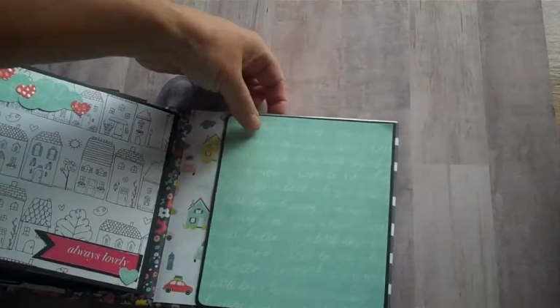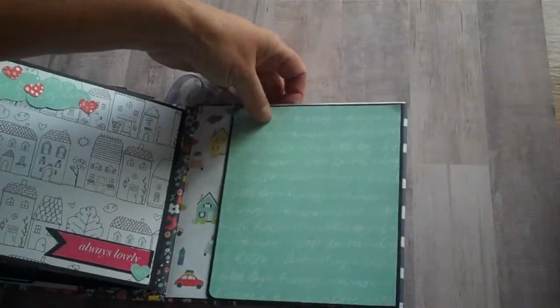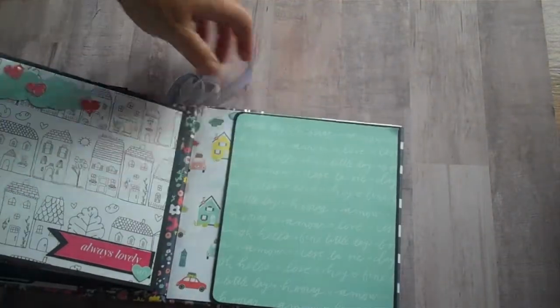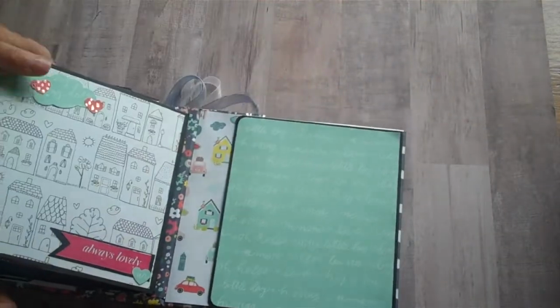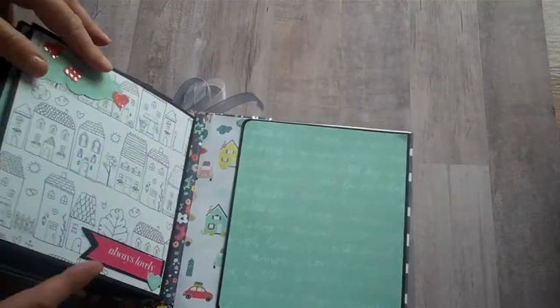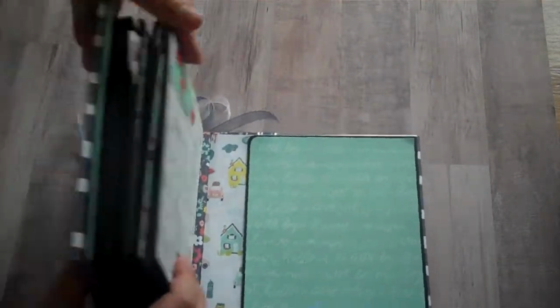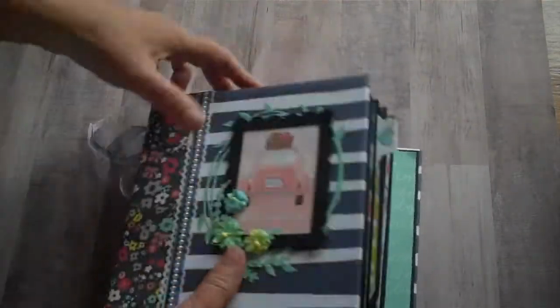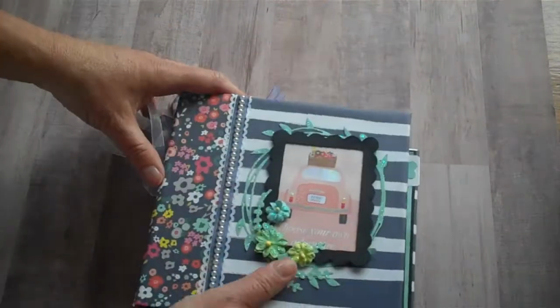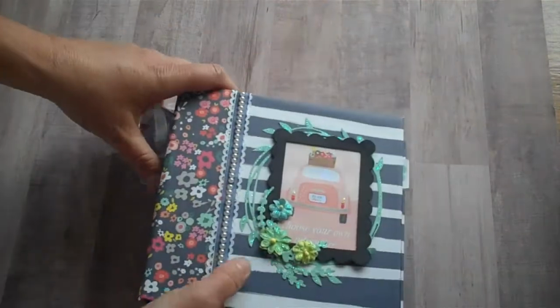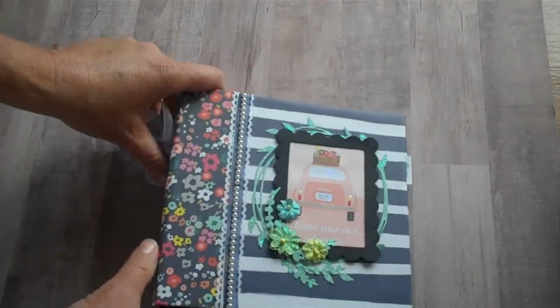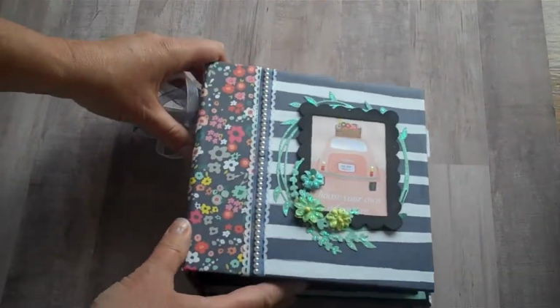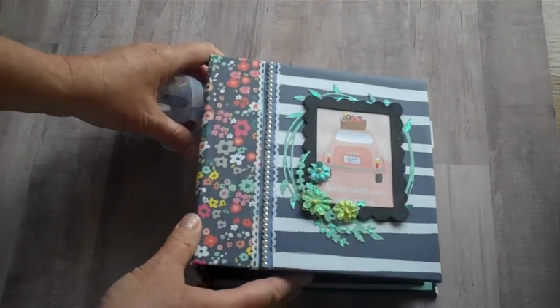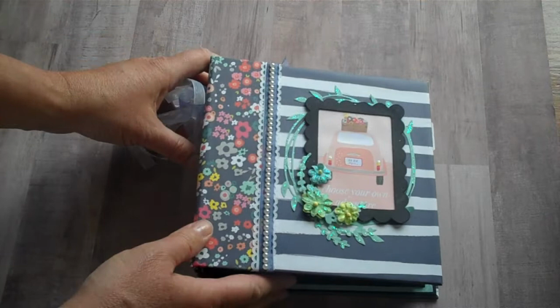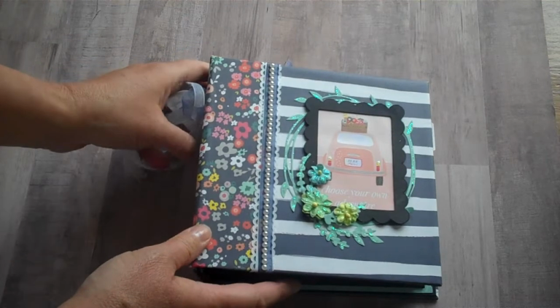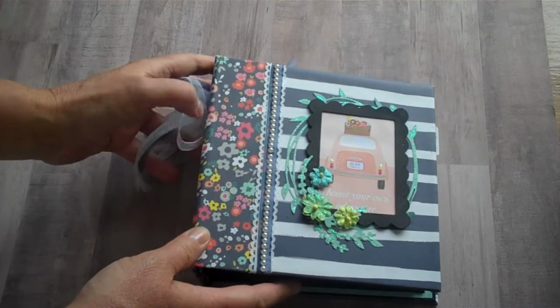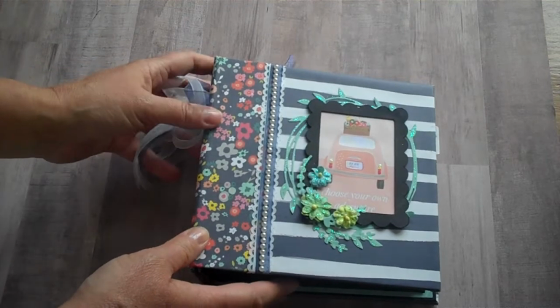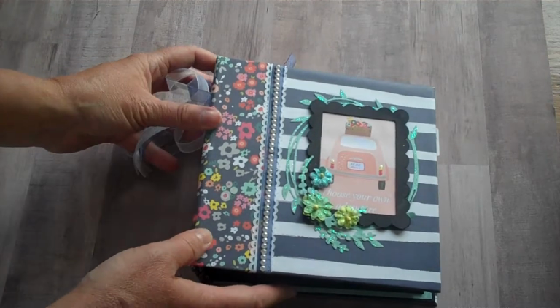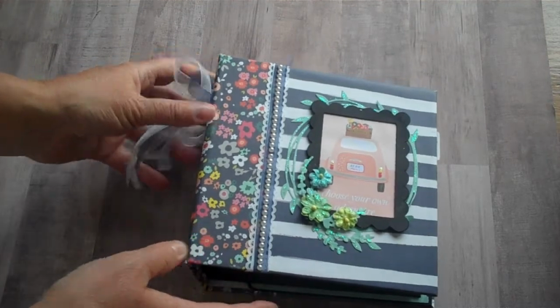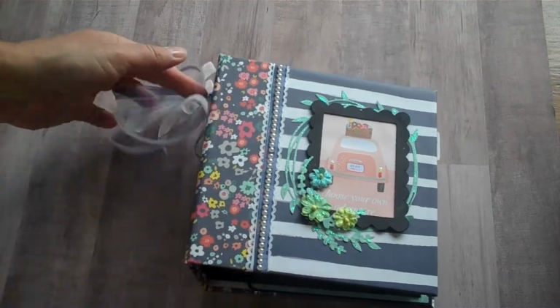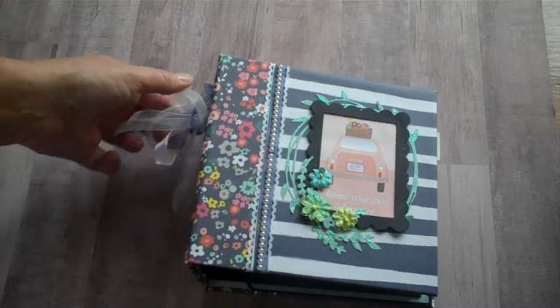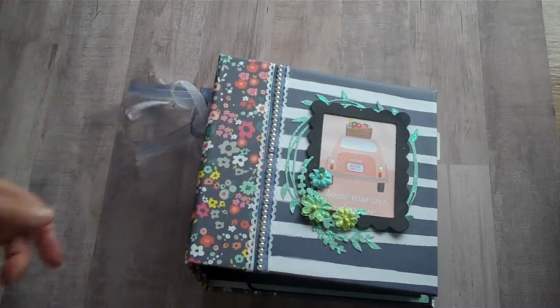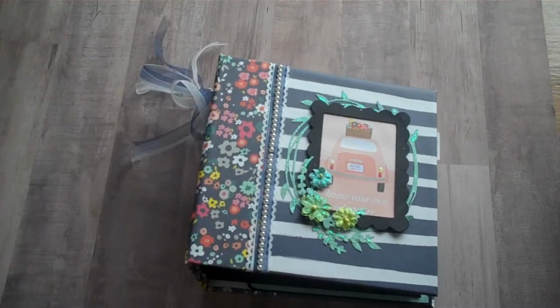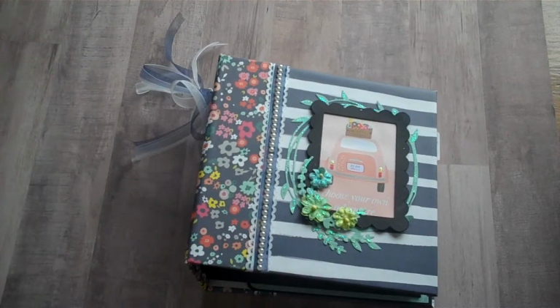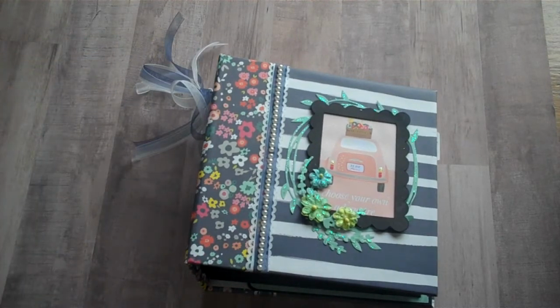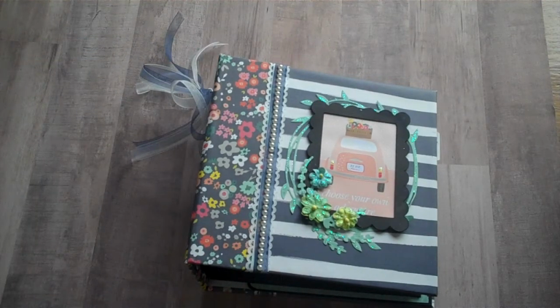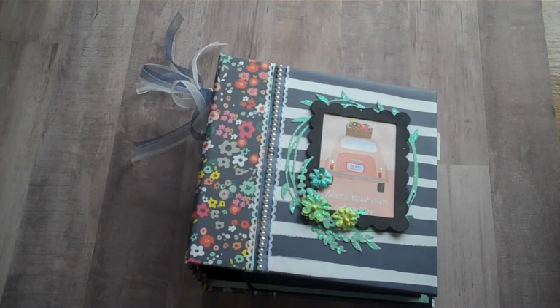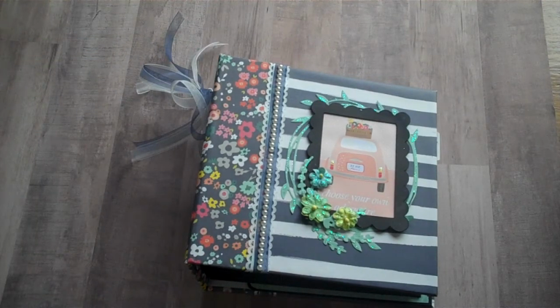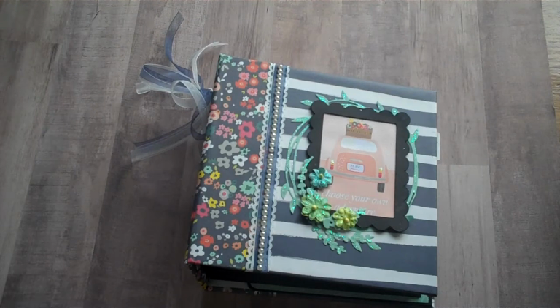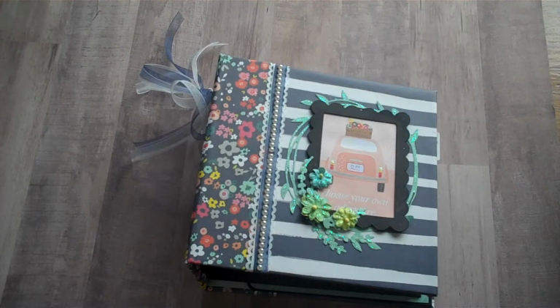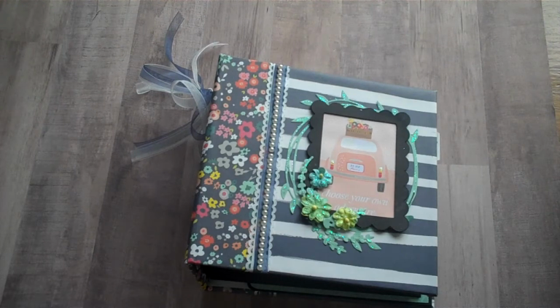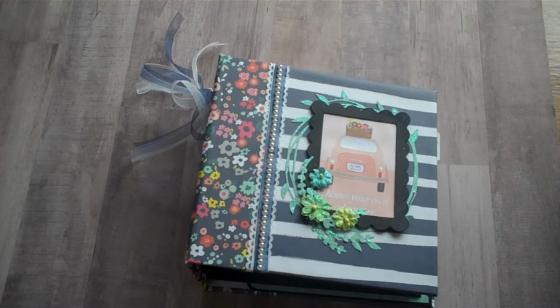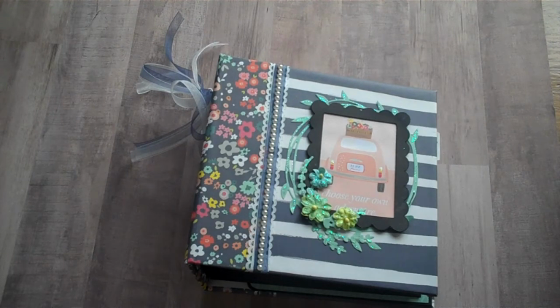So that's my album I made with the Lovely Day collection by Dear Lizzy American Crafts. Thanks for watching my videos and leaving all your kind comments. See you later.